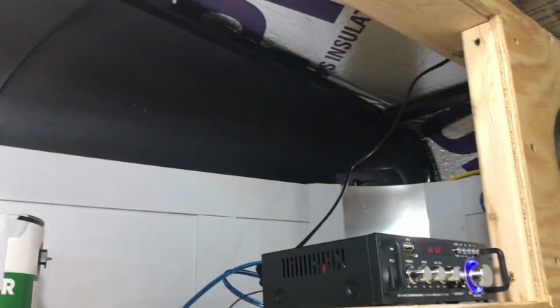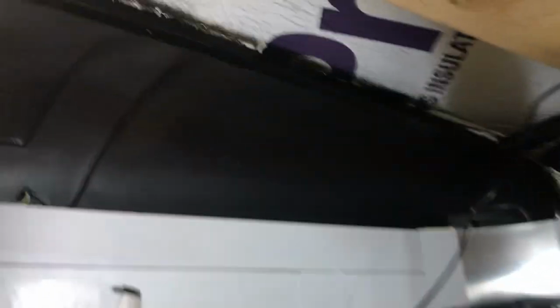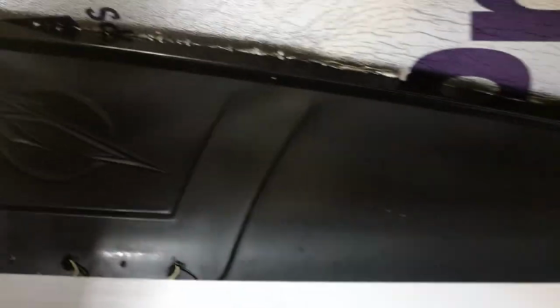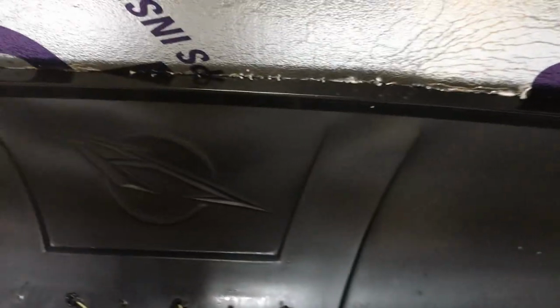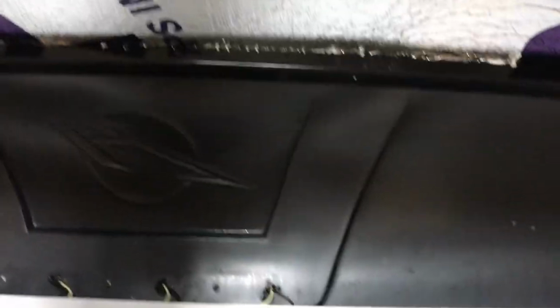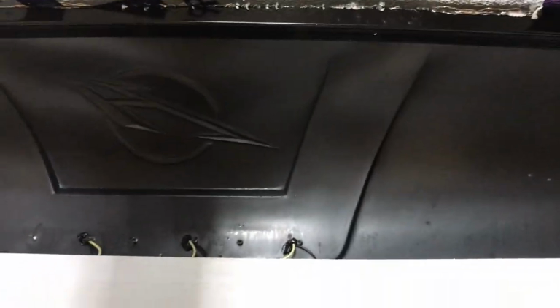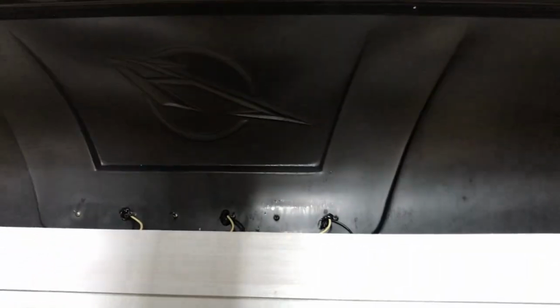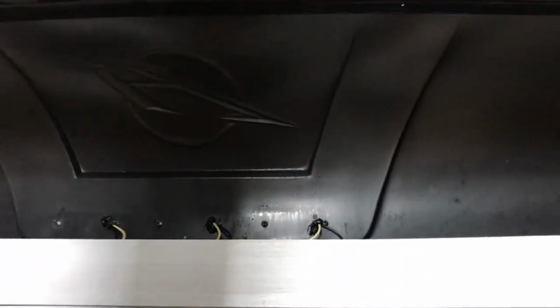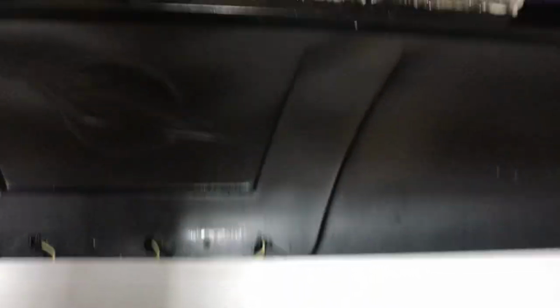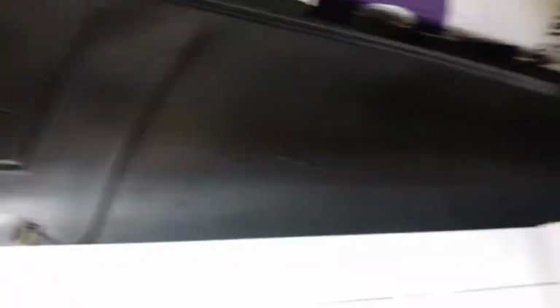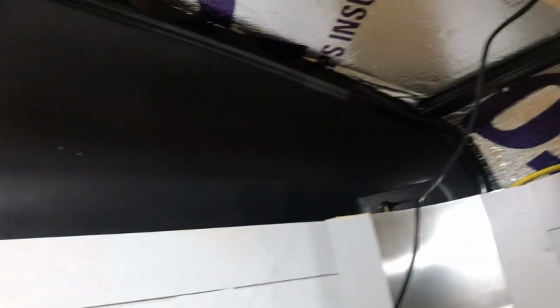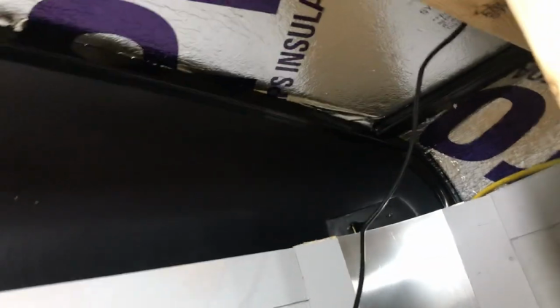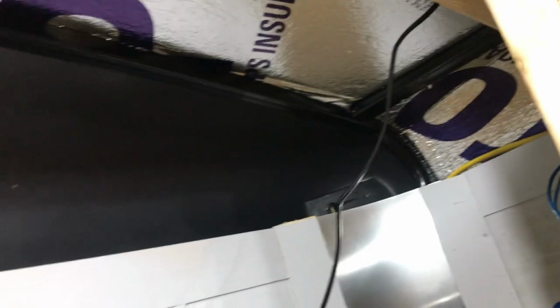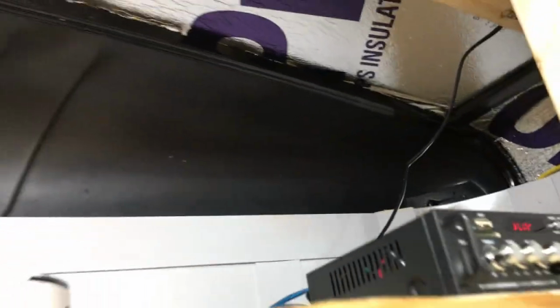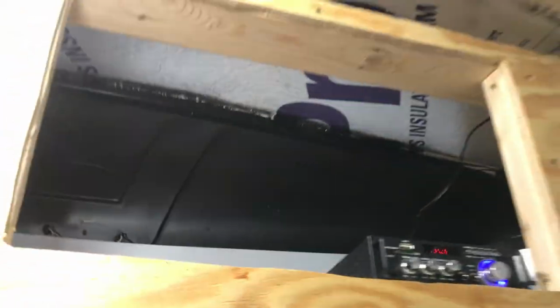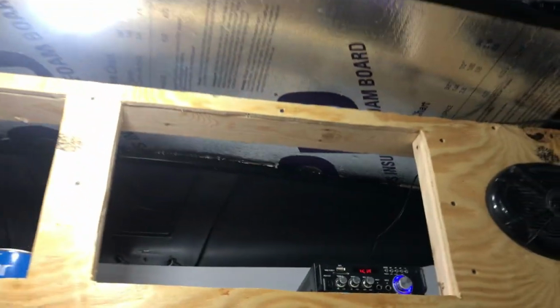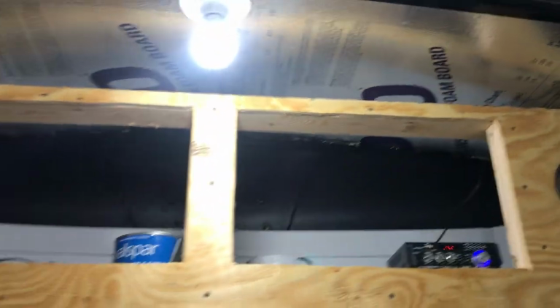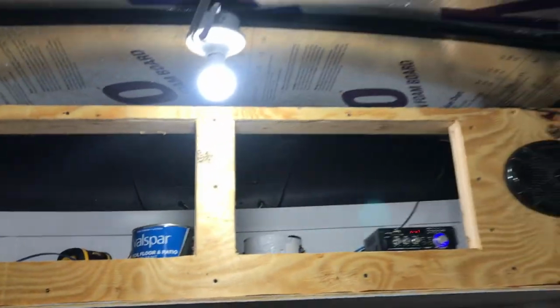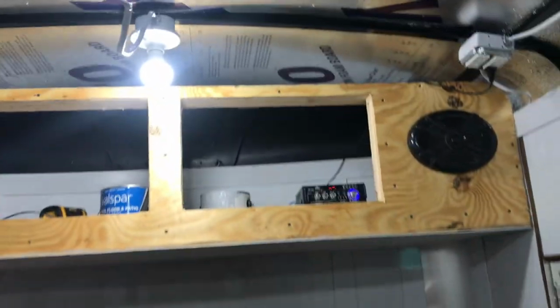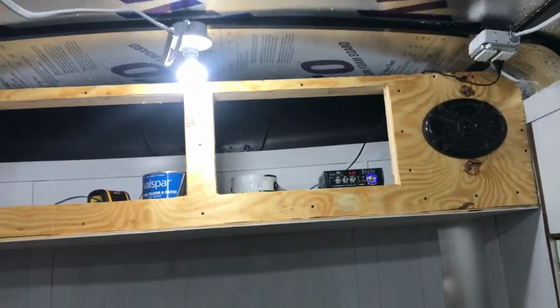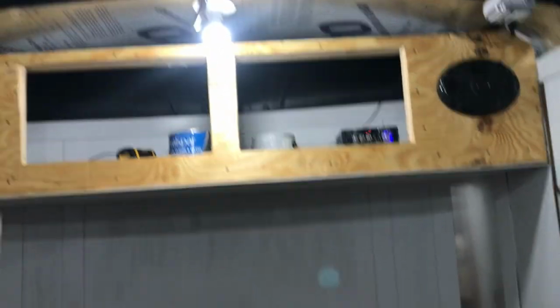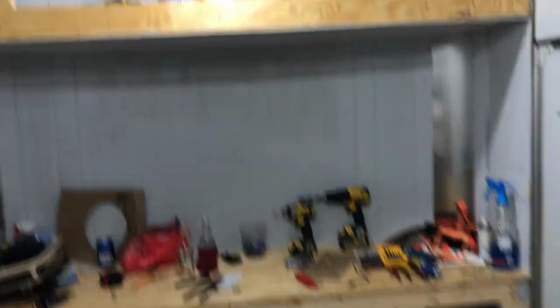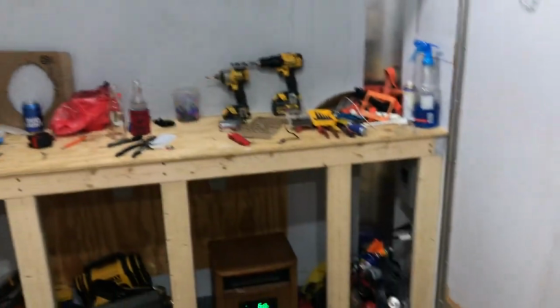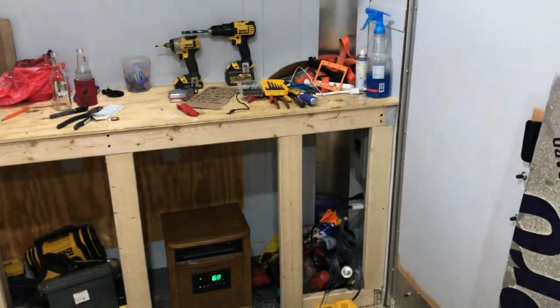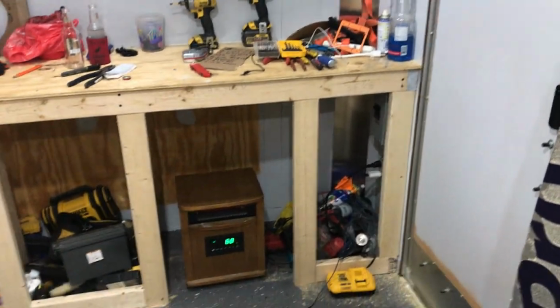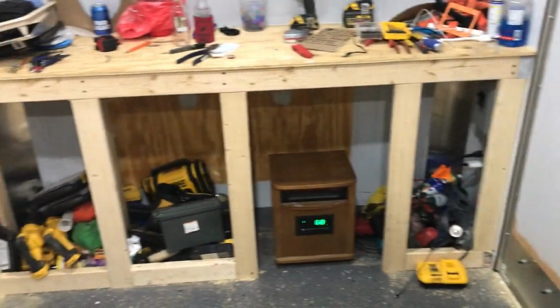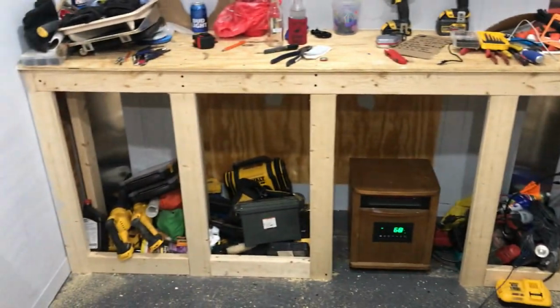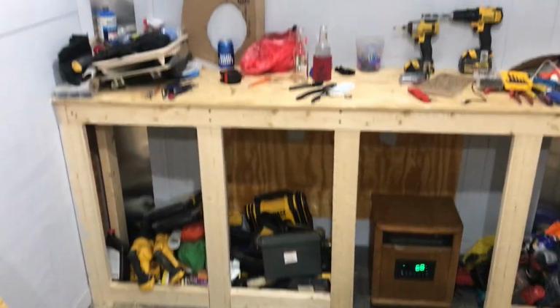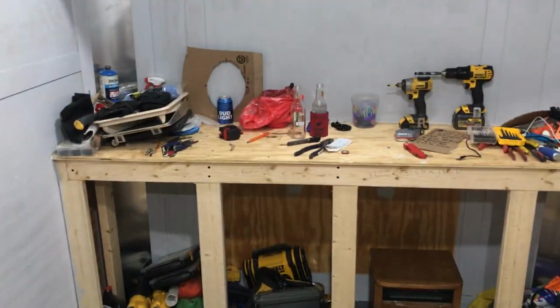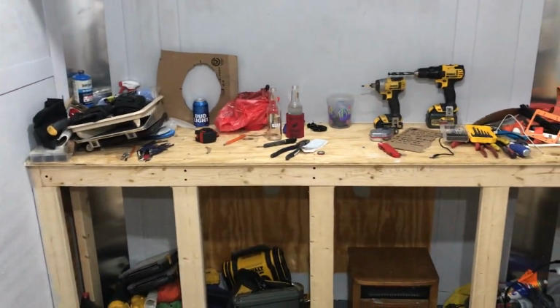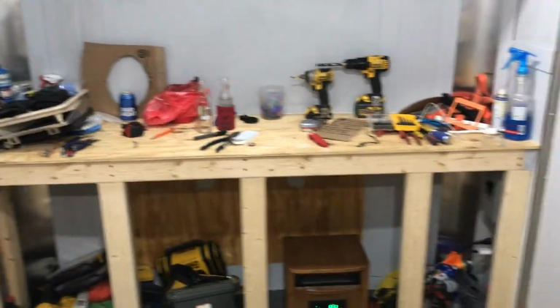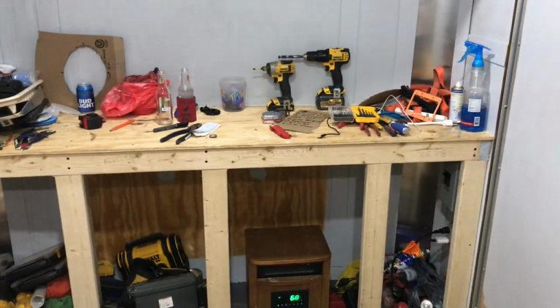I'm not gonna mess with insulating the ceiling area — it's a weird shape where it rounds up and then rounds back down. It'll mostly be blocked off by the cabinets anyway.